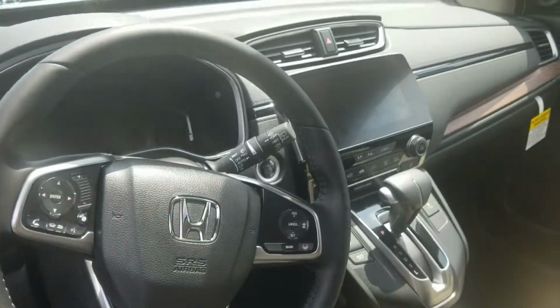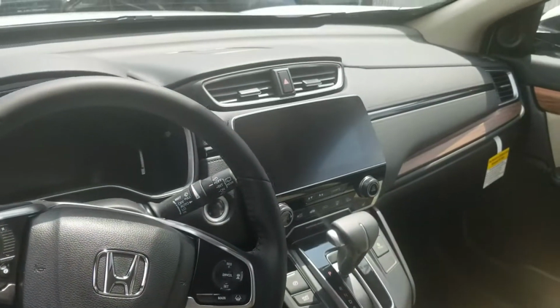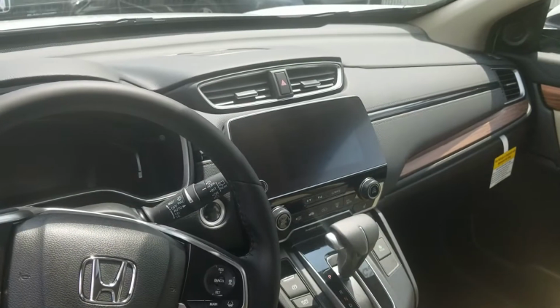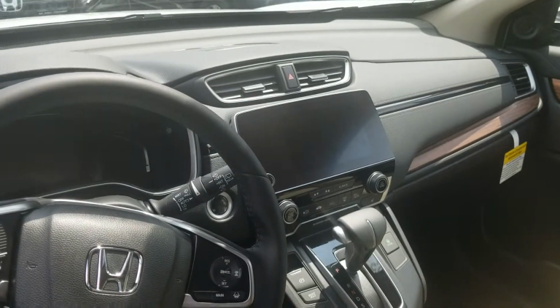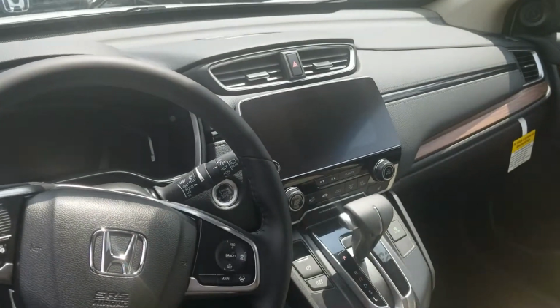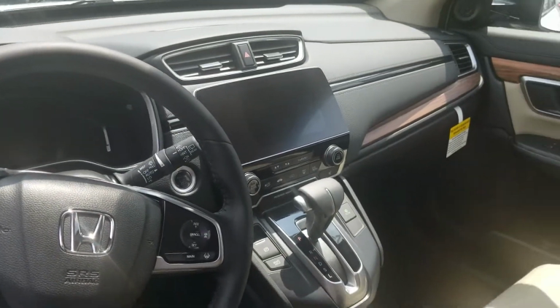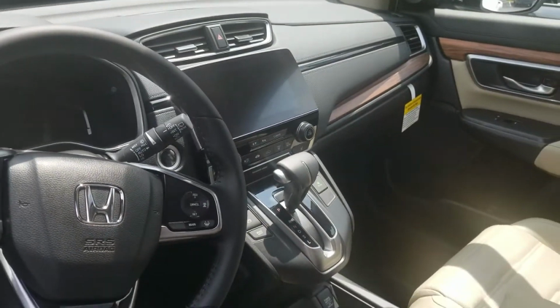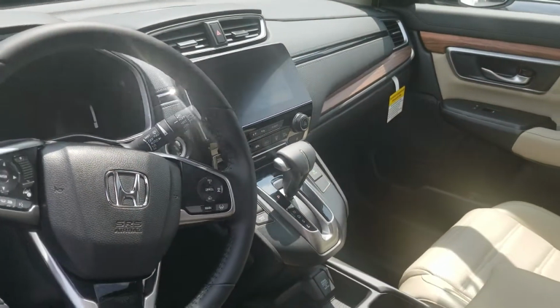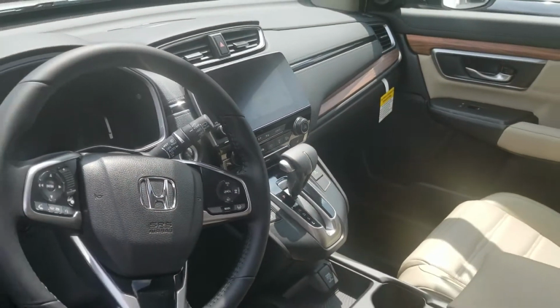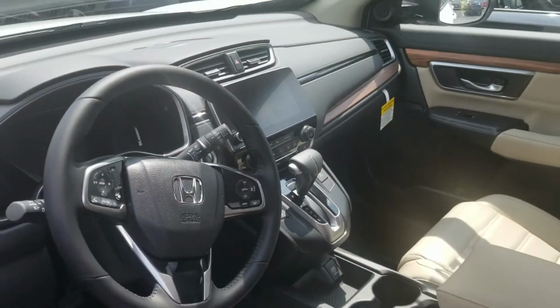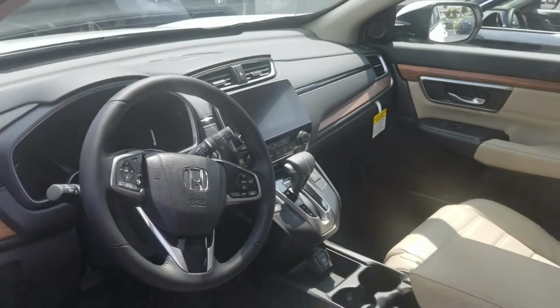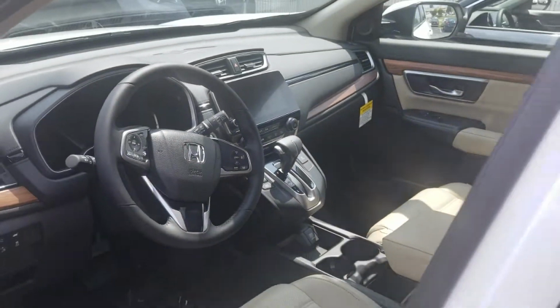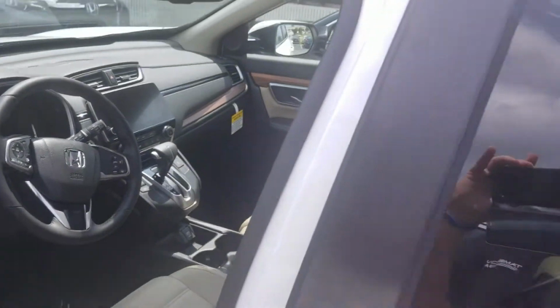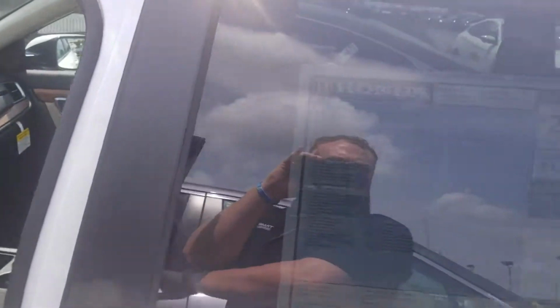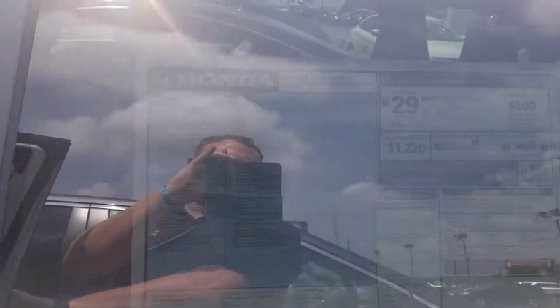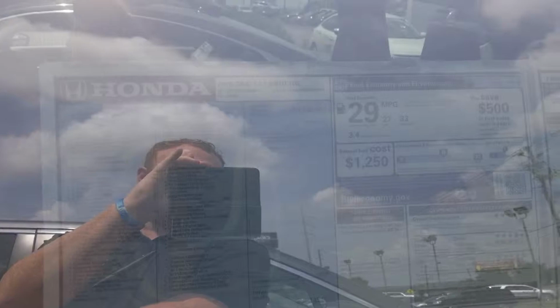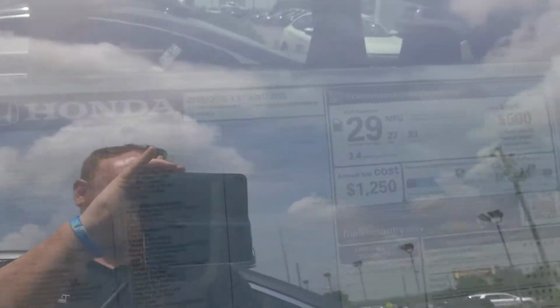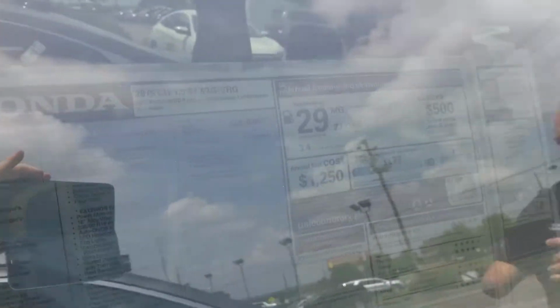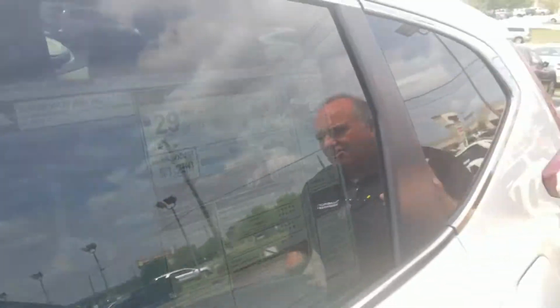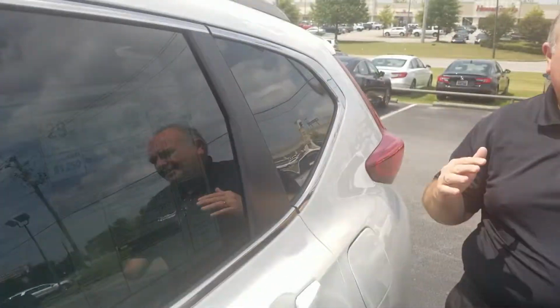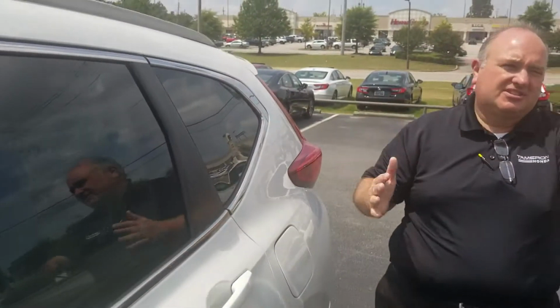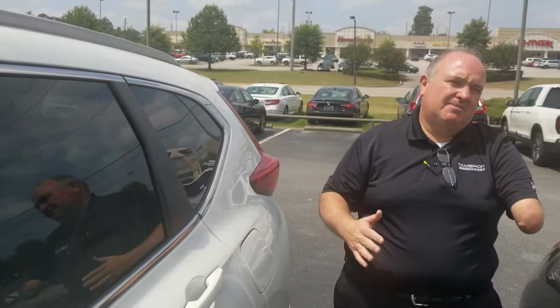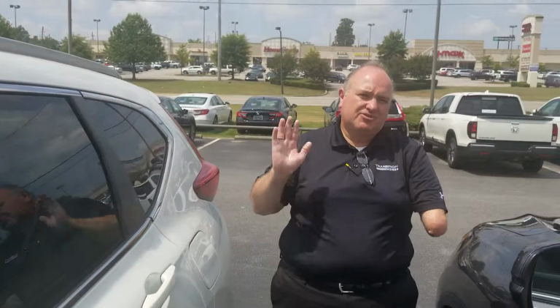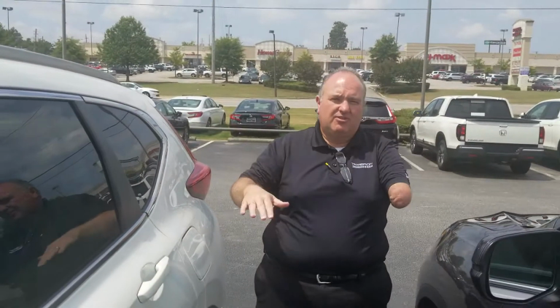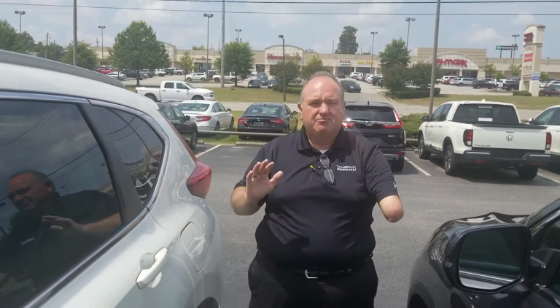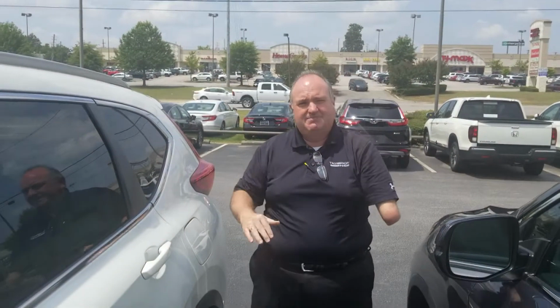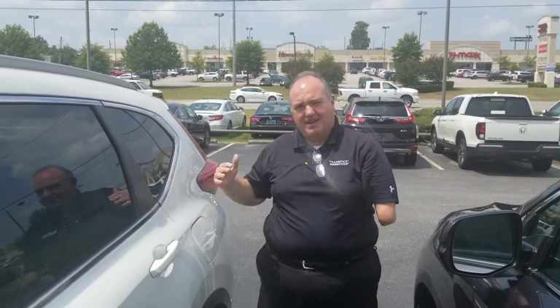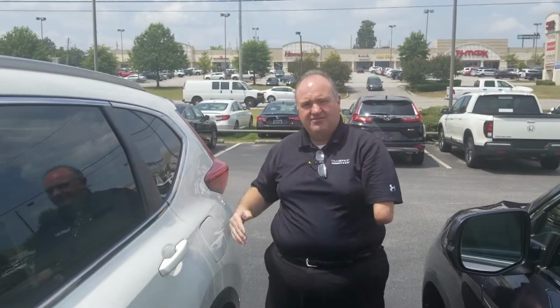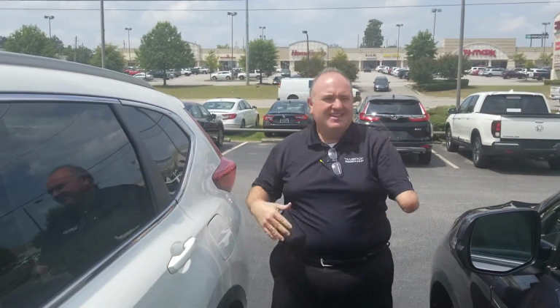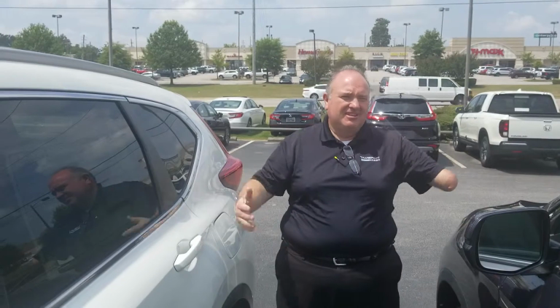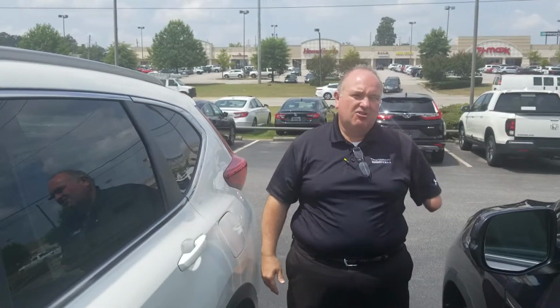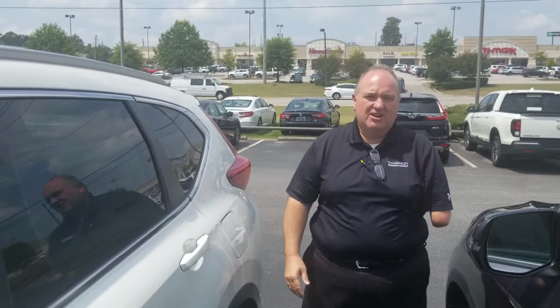Nice big display screen for your backup camera. Lots of fuel economy in this, as well as great passenger space and great cargo space, which is customizable — you can pull down the back space. Power liftgate. The list goes on and on.